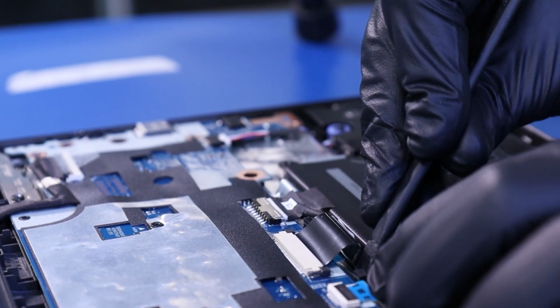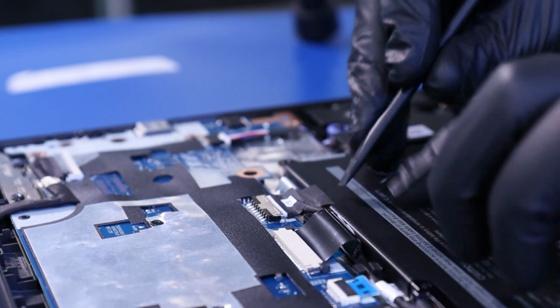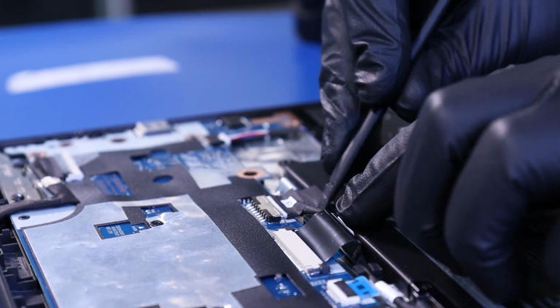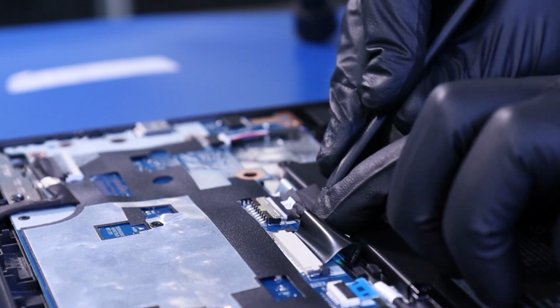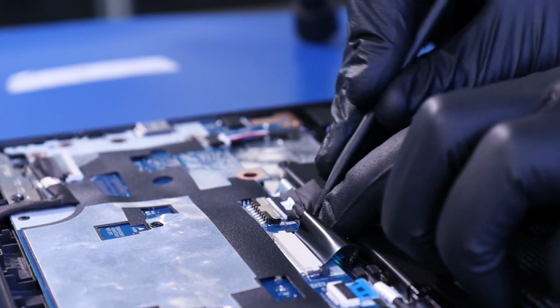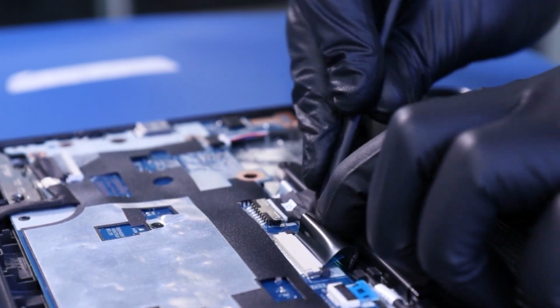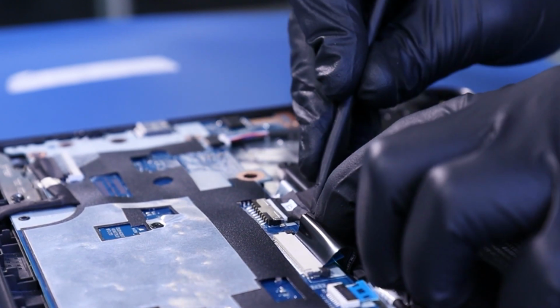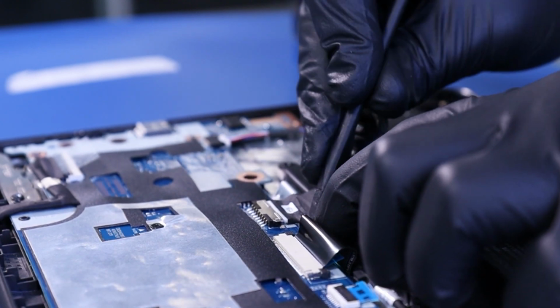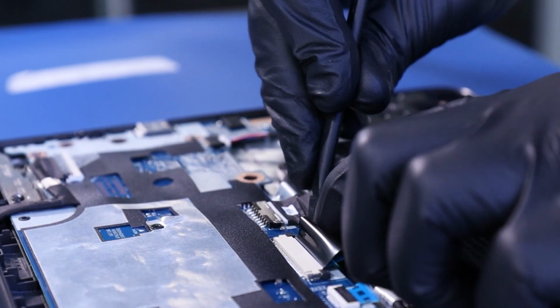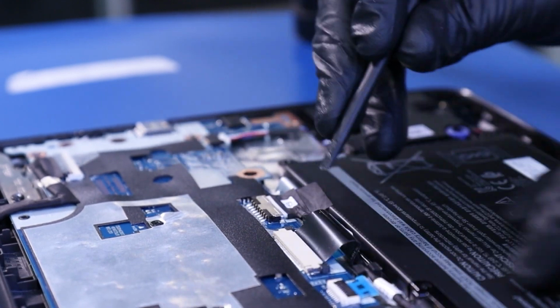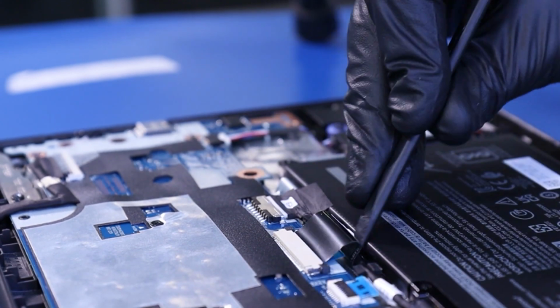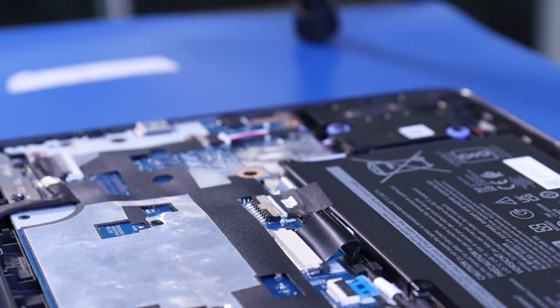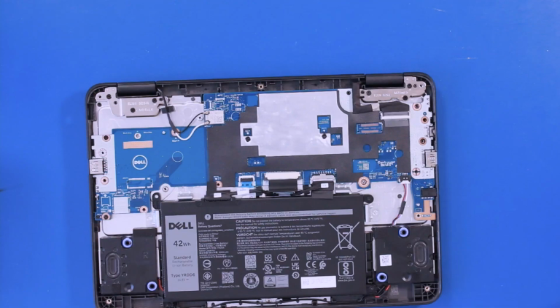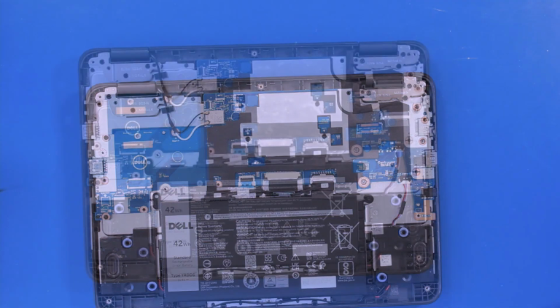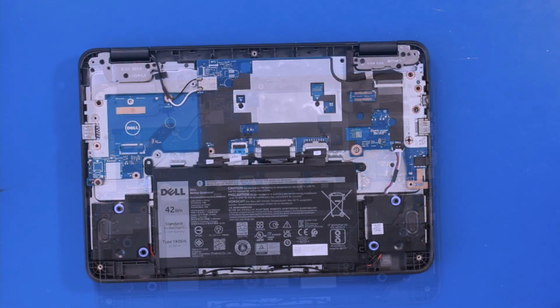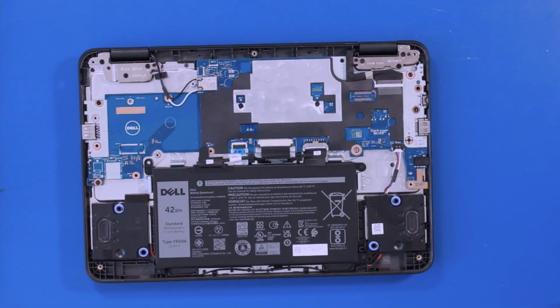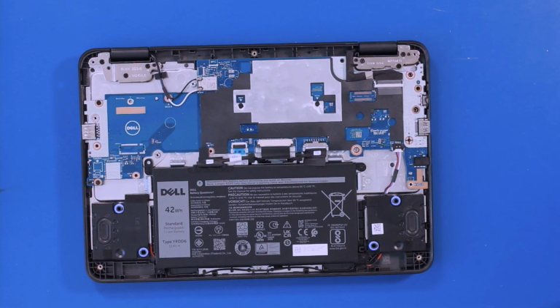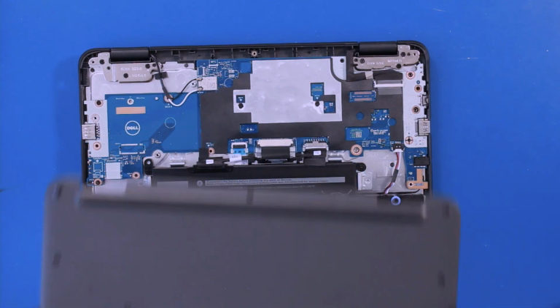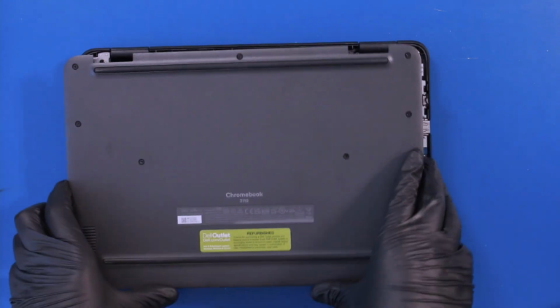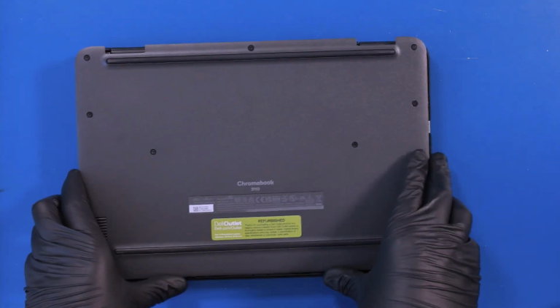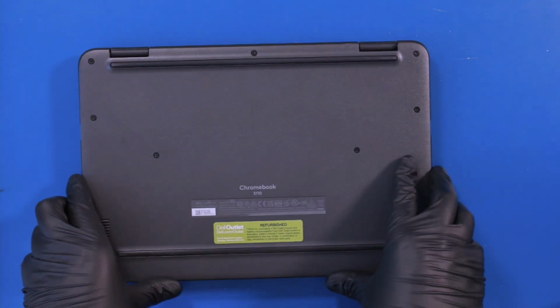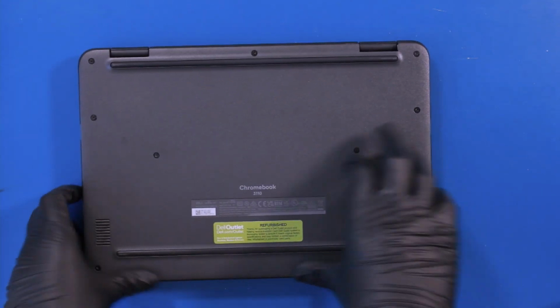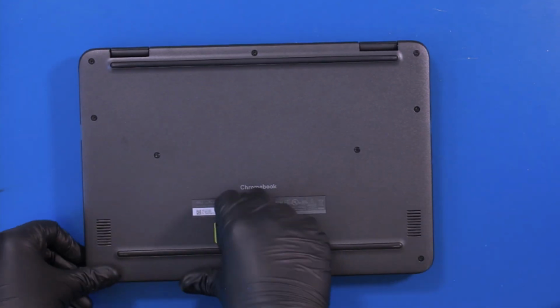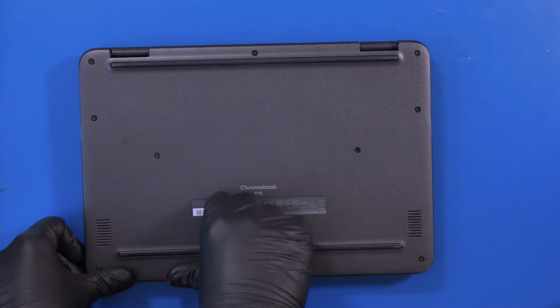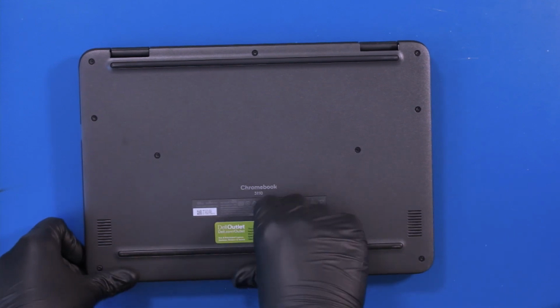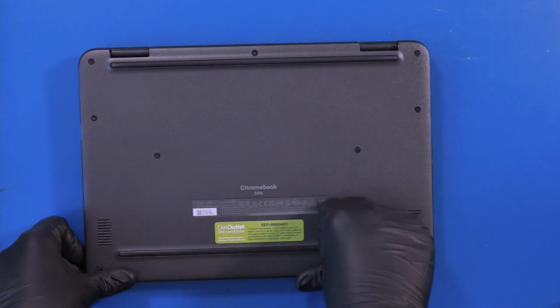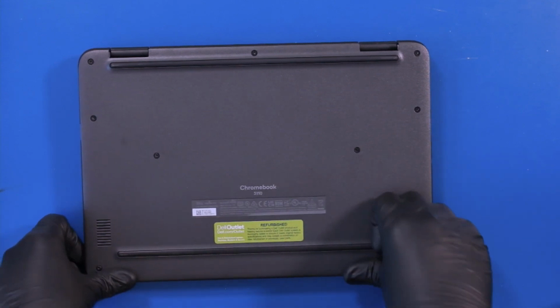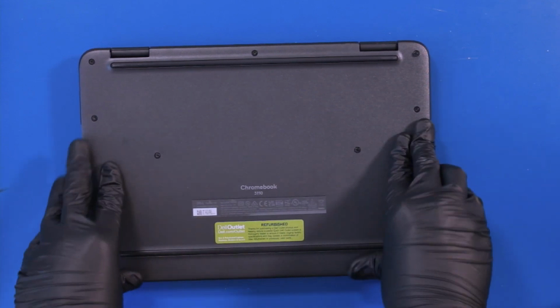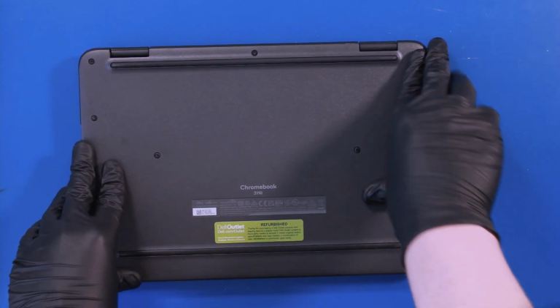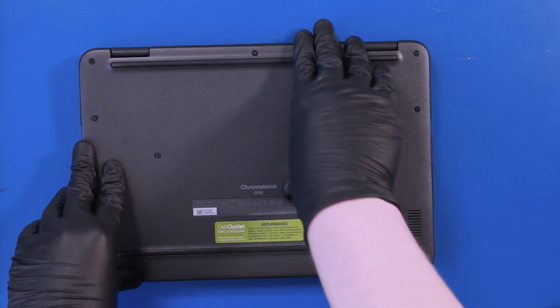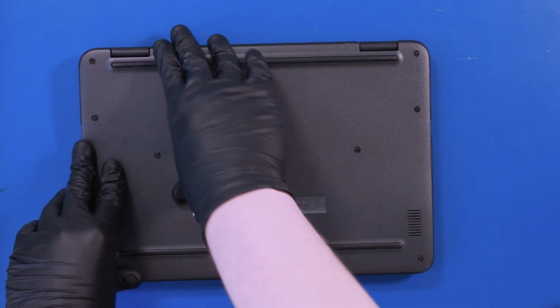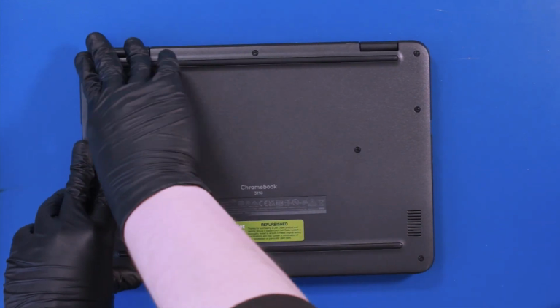Push down to secure the battery cable. Replace the bottom cover and gently push down to snap it back into place.